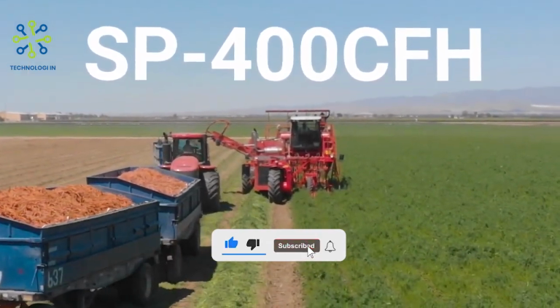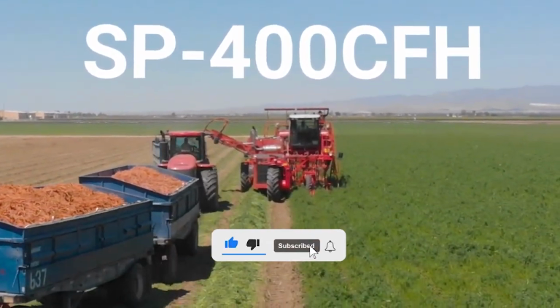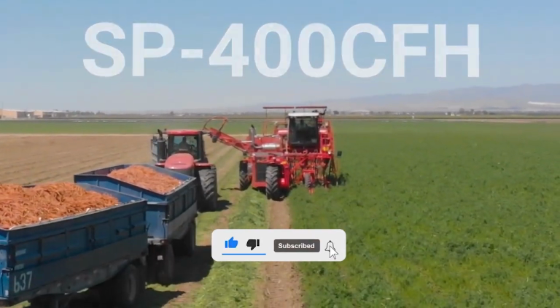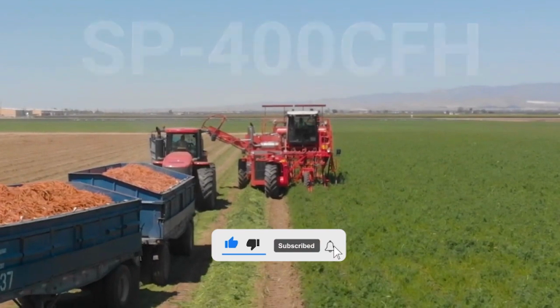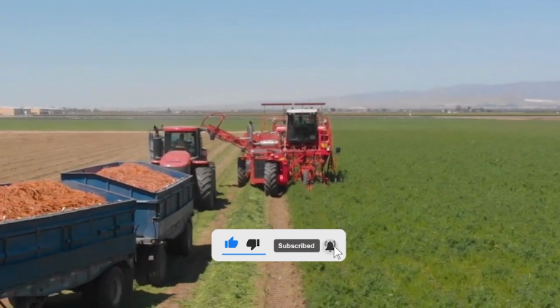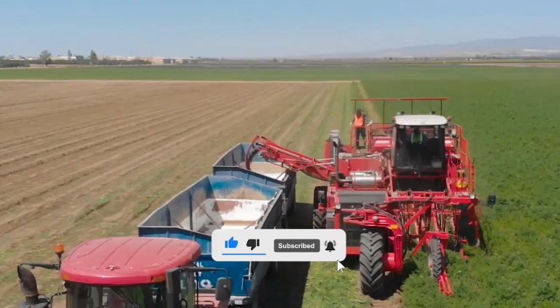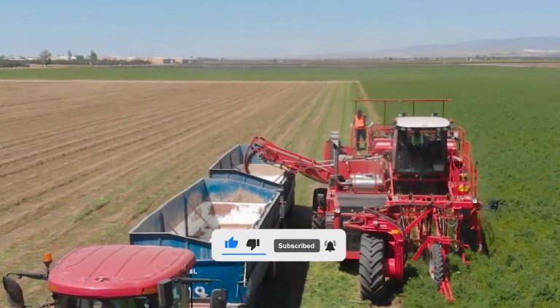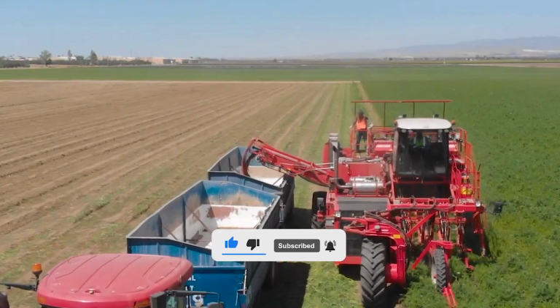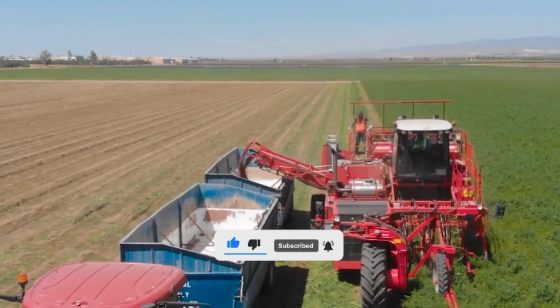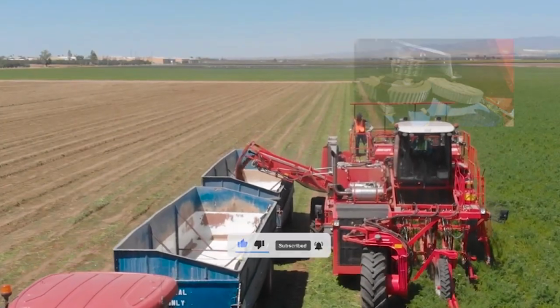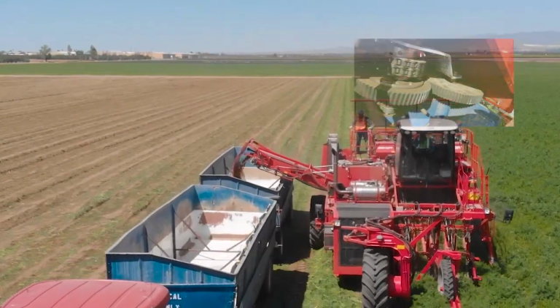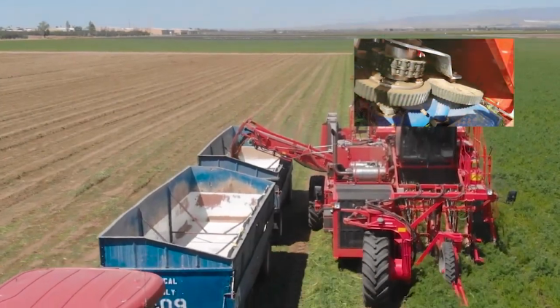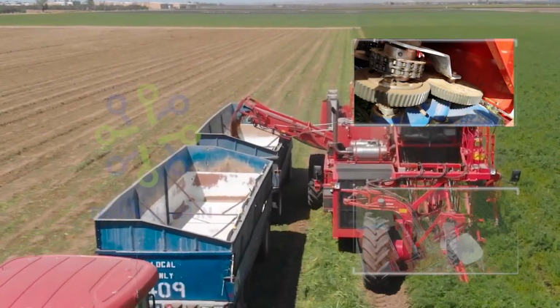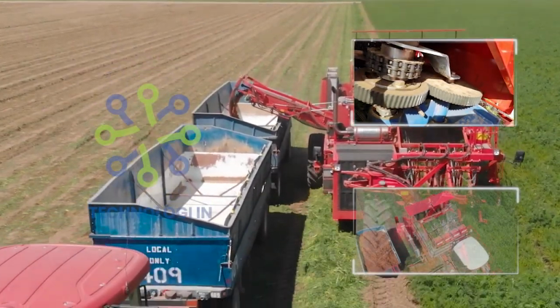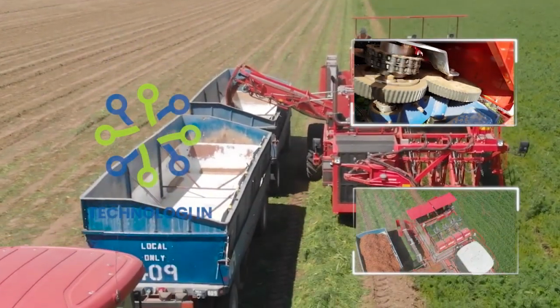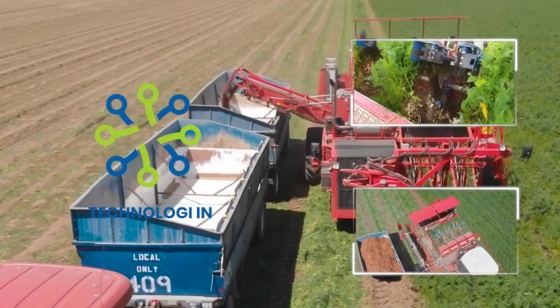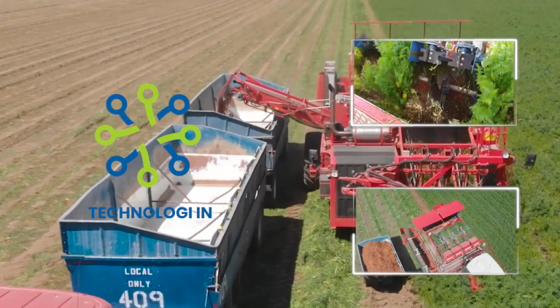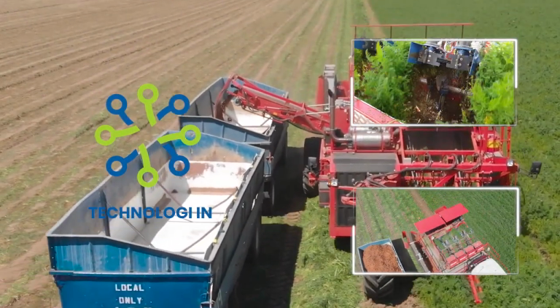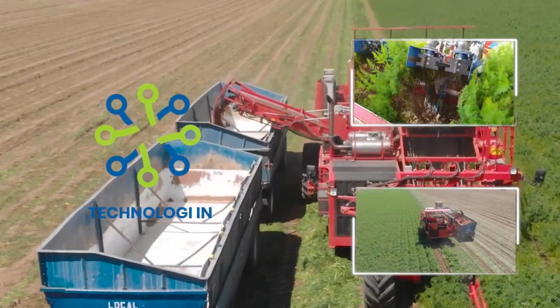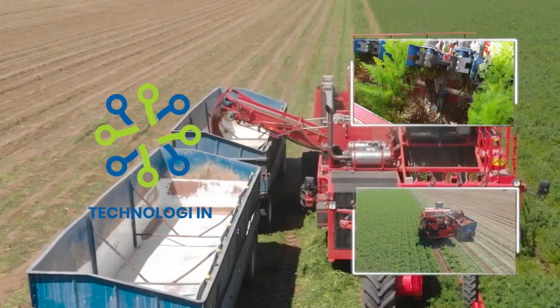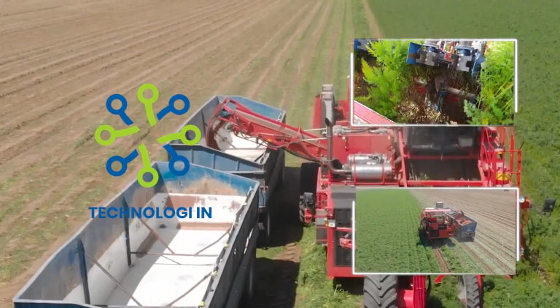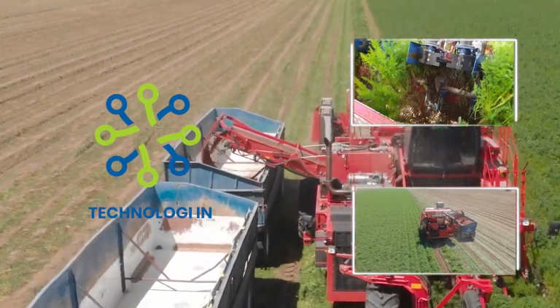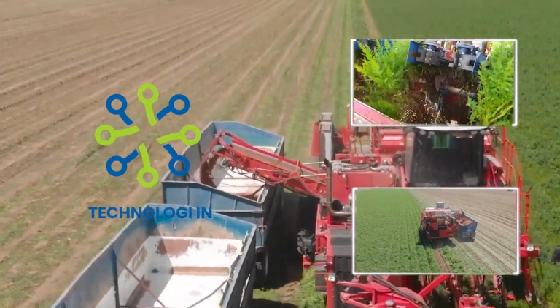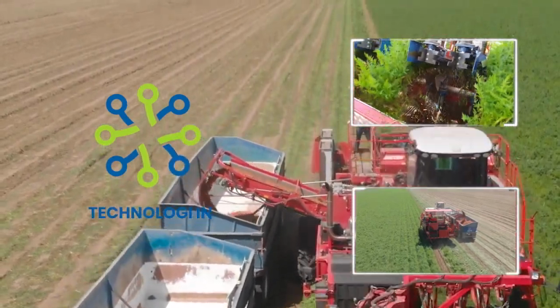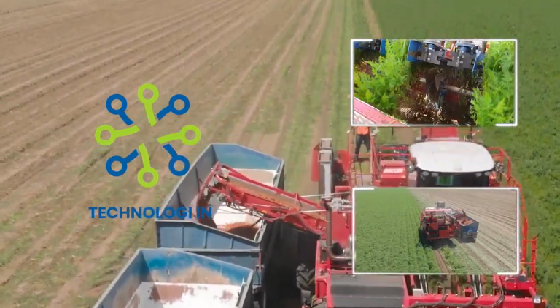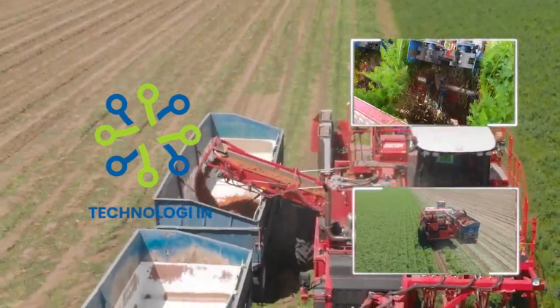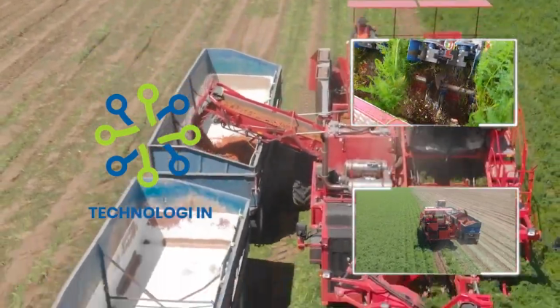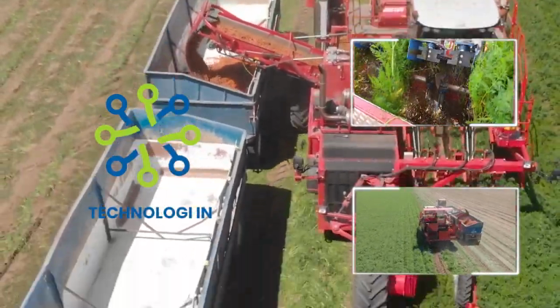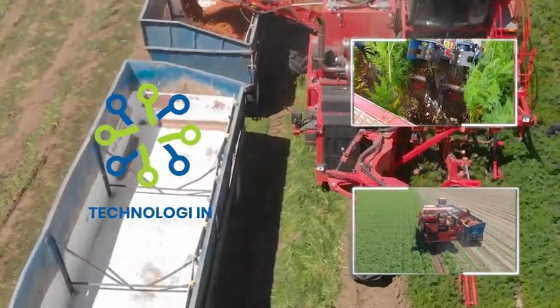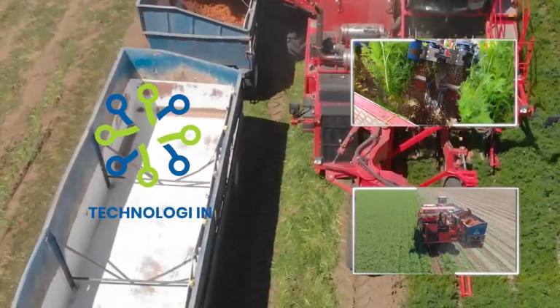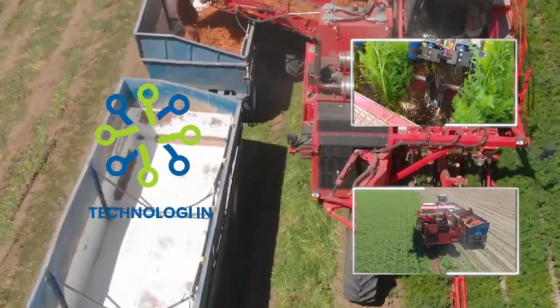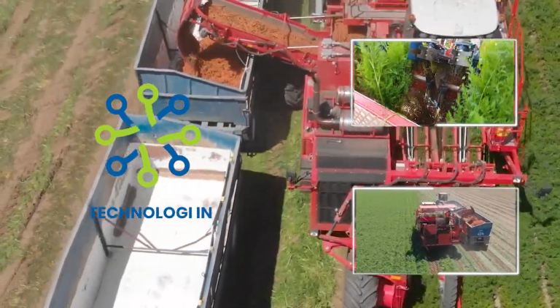Welcome back to Technology Inn. As time goes by, the development of technology must be more rapid and extraordinary. Keep watching this video until it runs out.